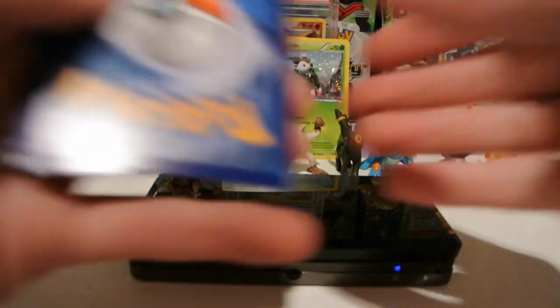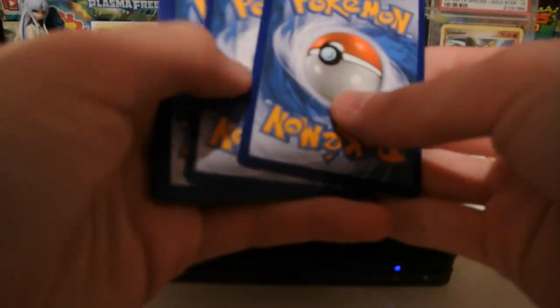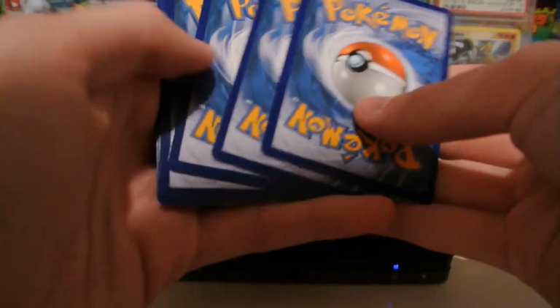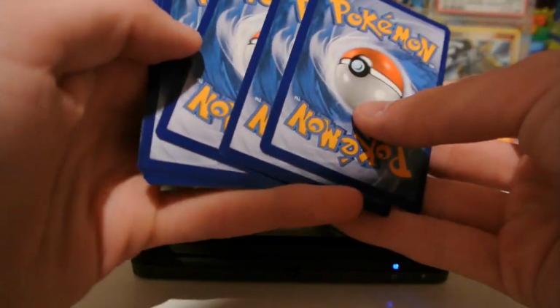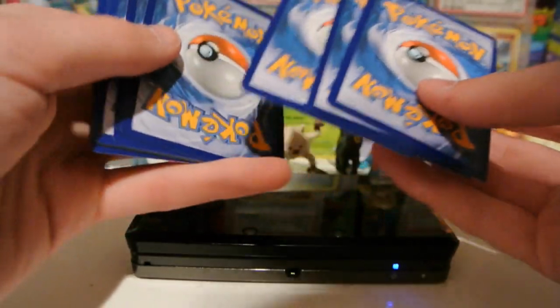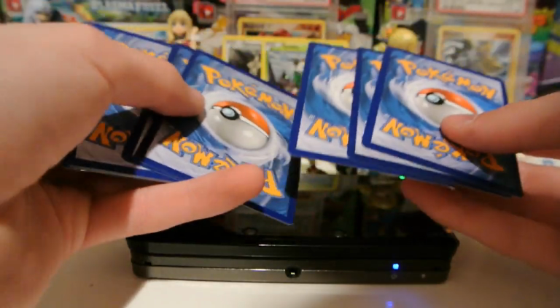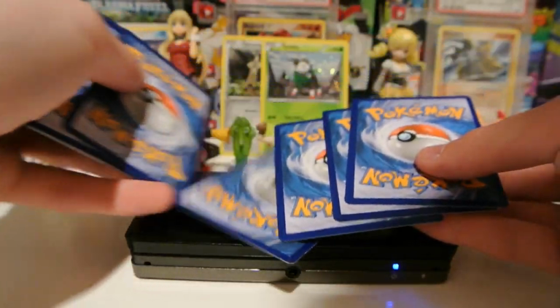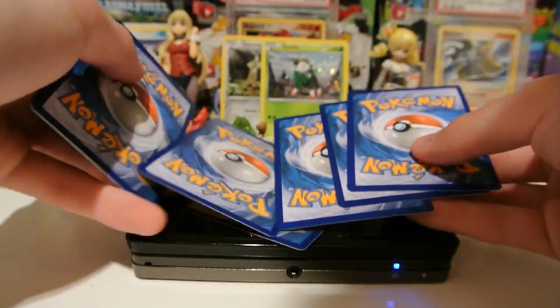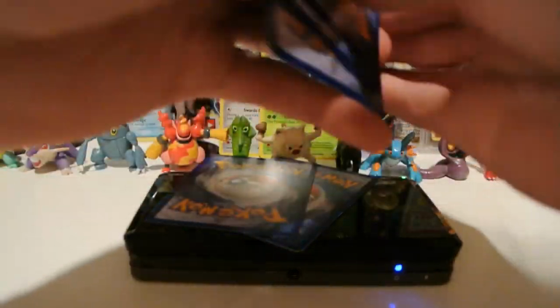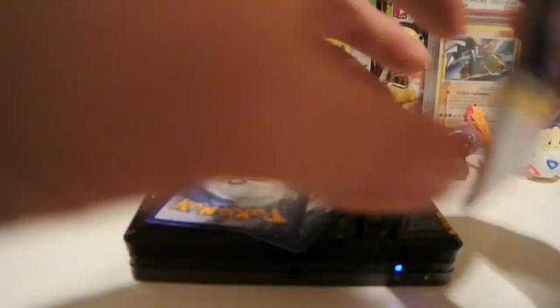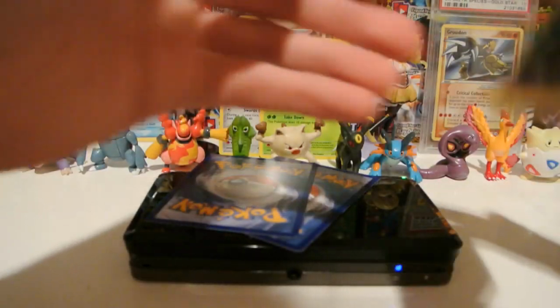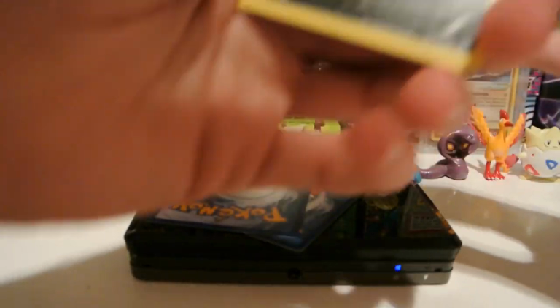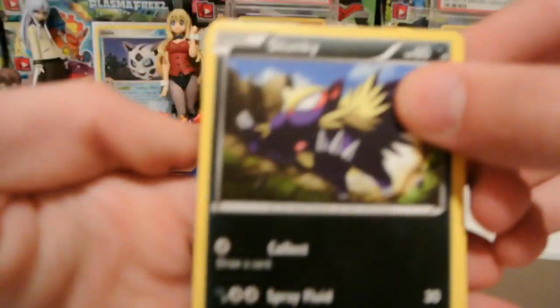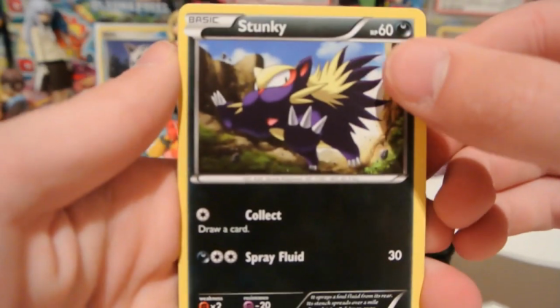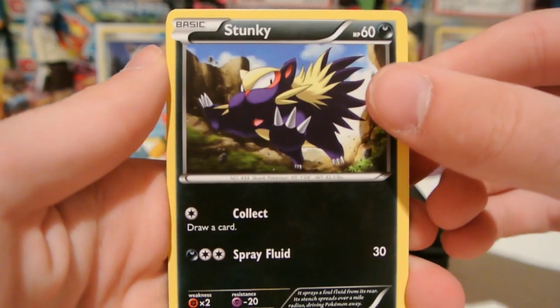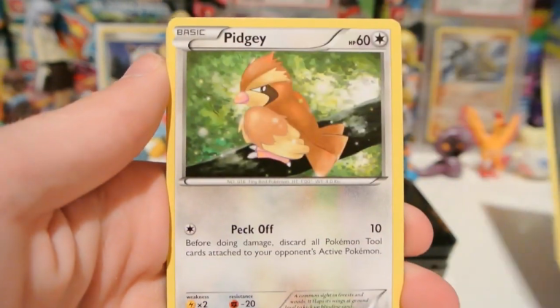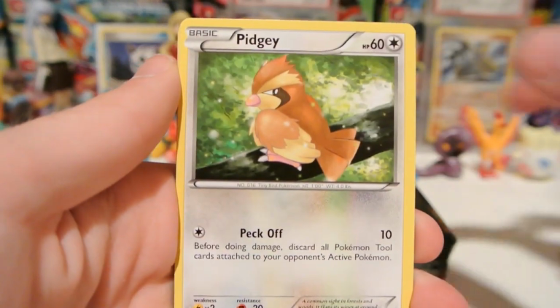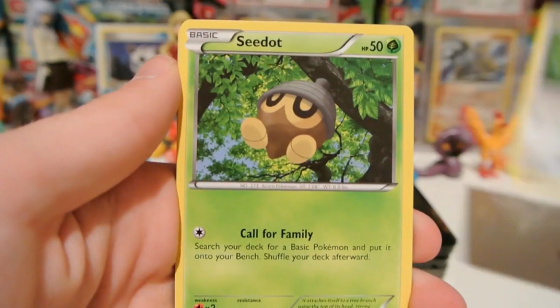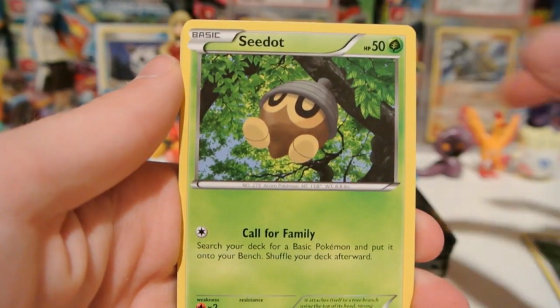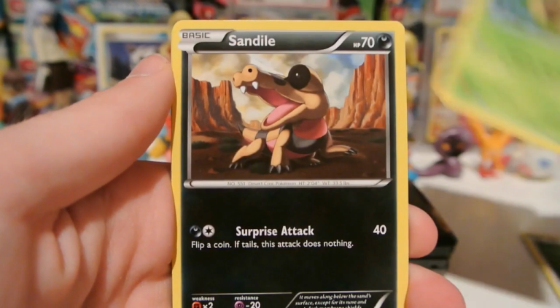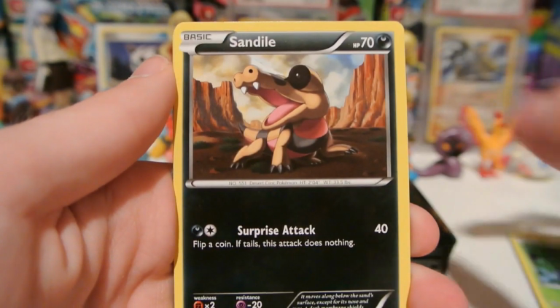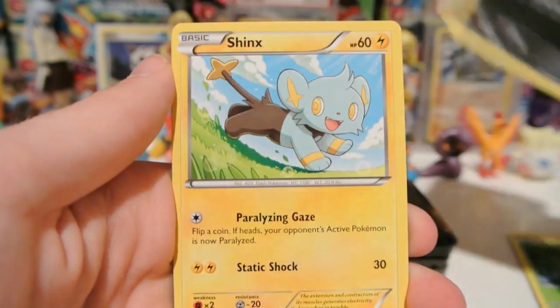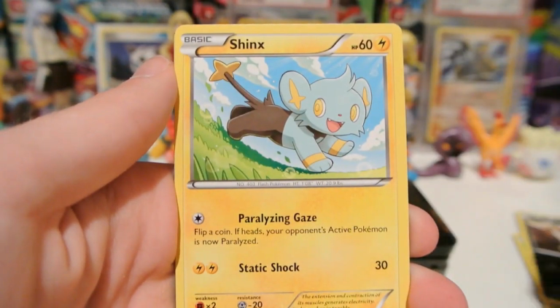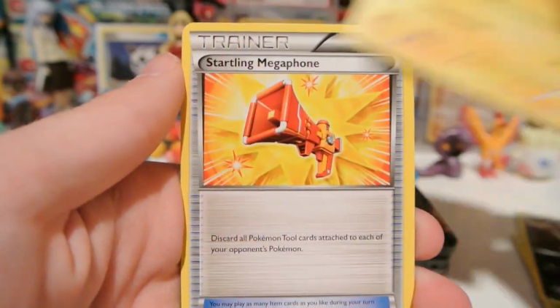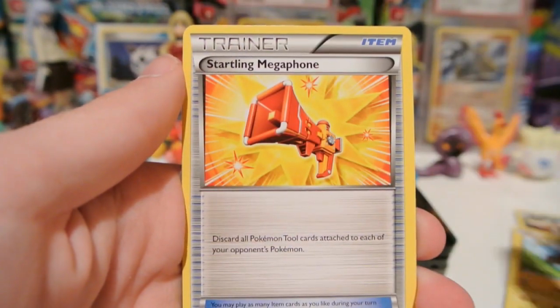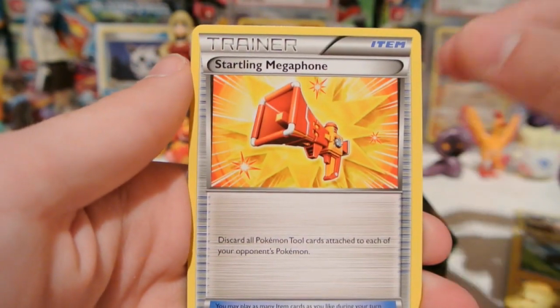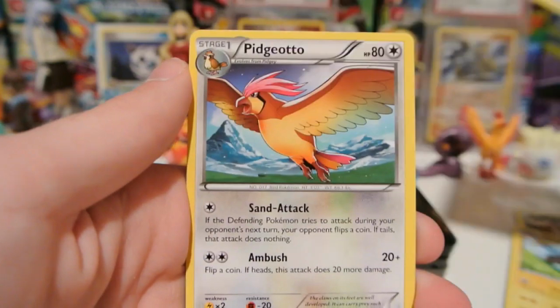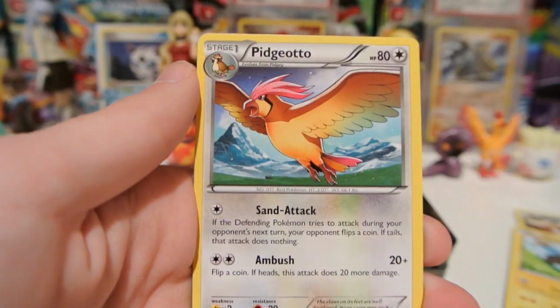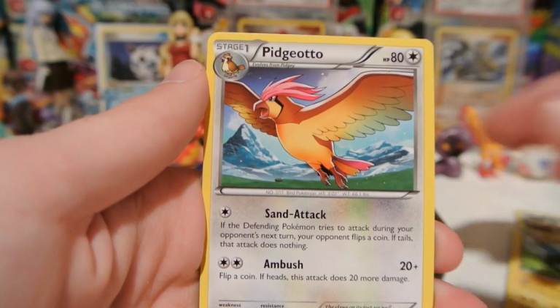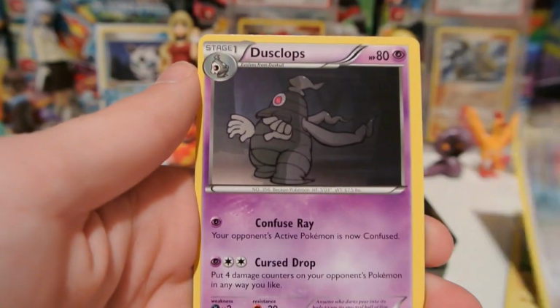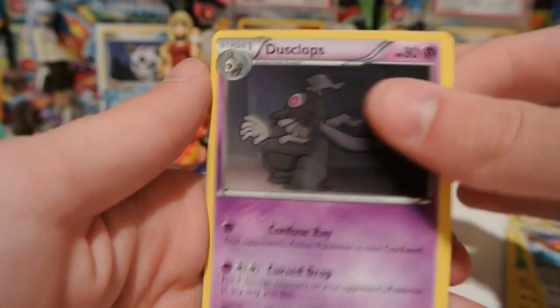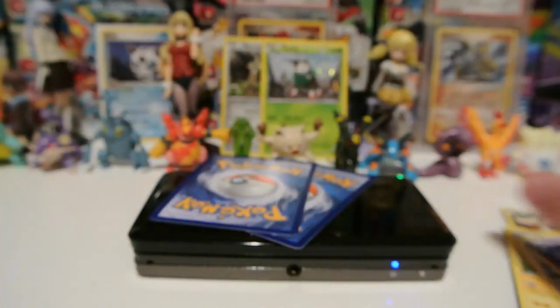We have a code card. And we have Stunky, Pidgey, C-Dot, Sandile, Shinx, Startling Megaphone, Pidgeotto, and Dusclops.